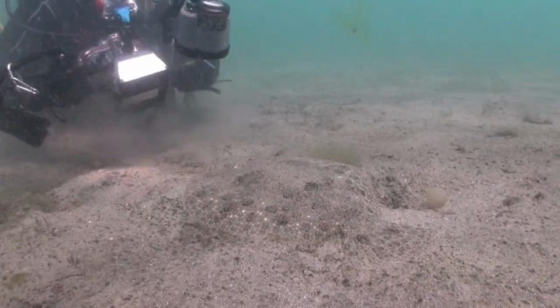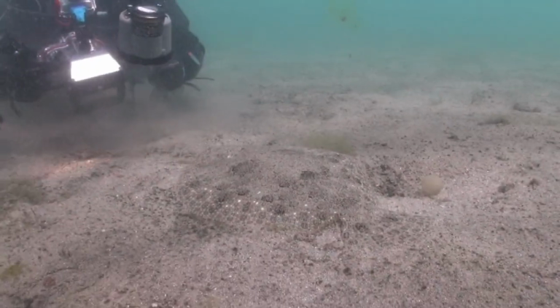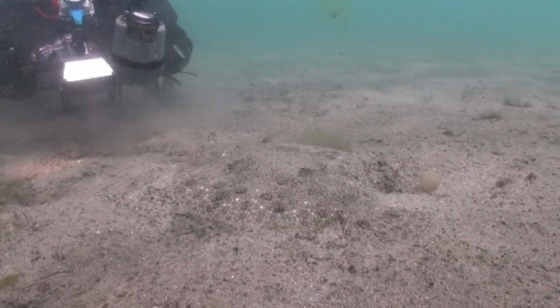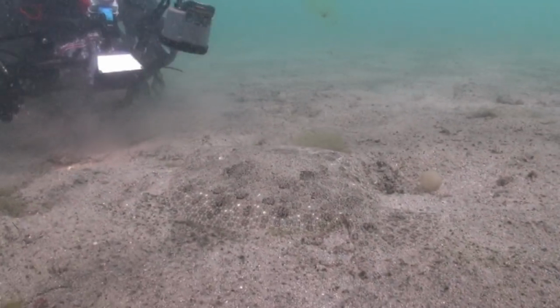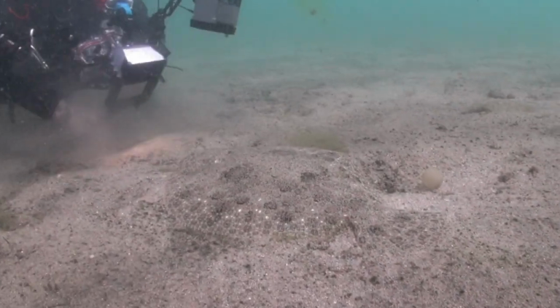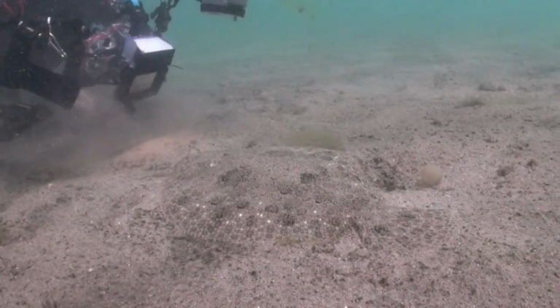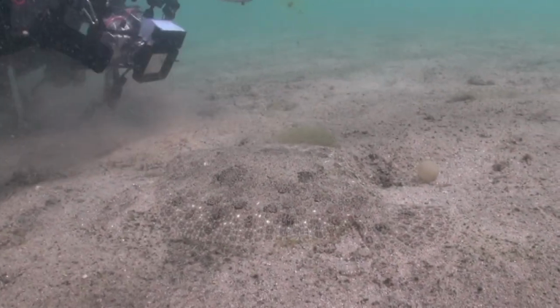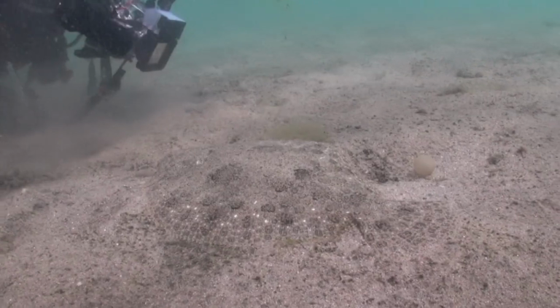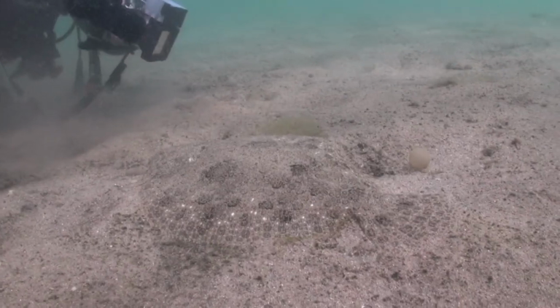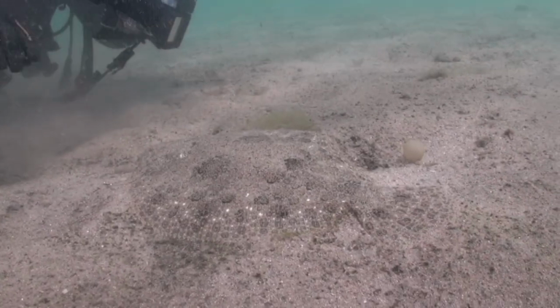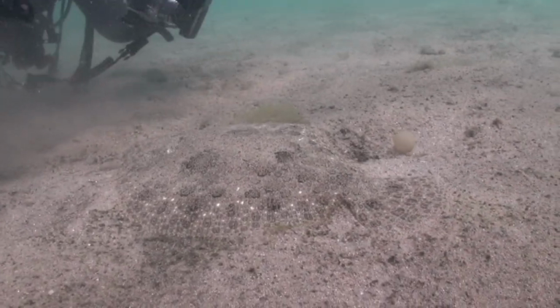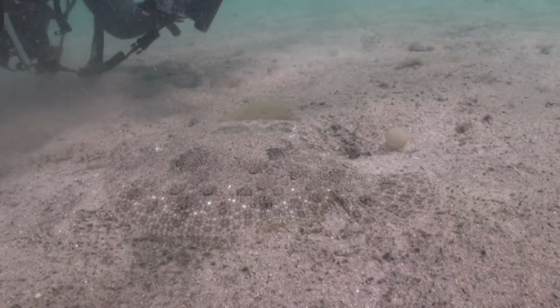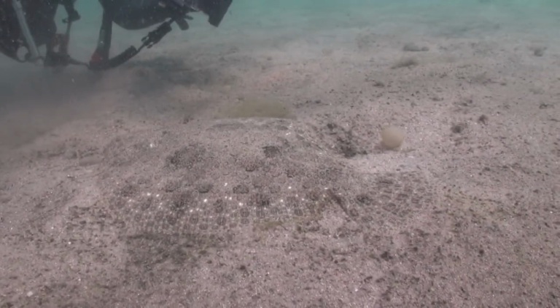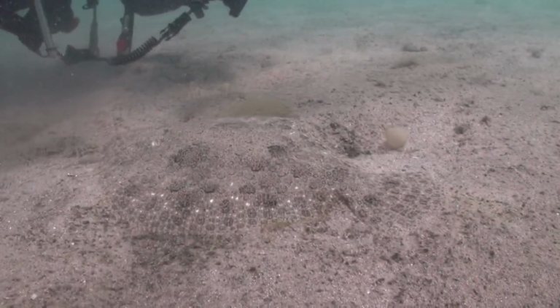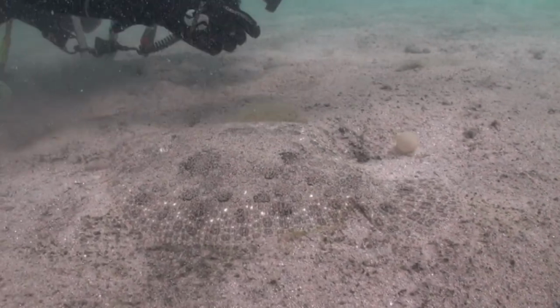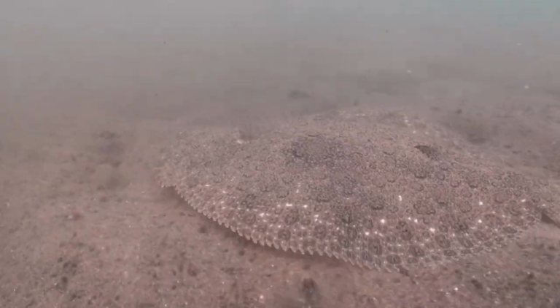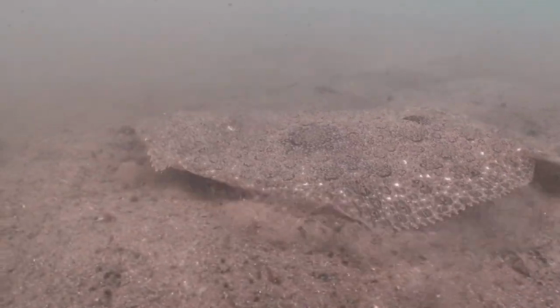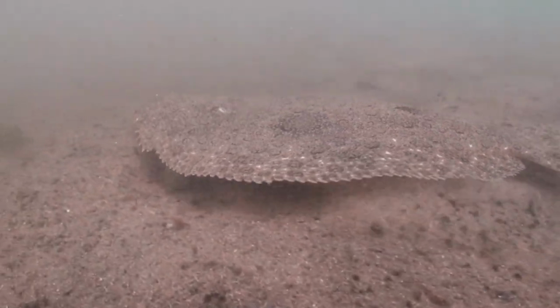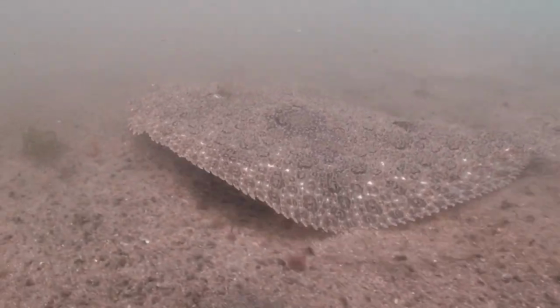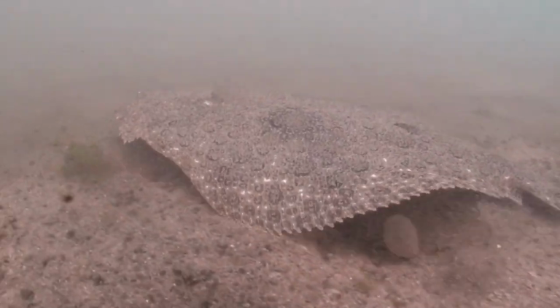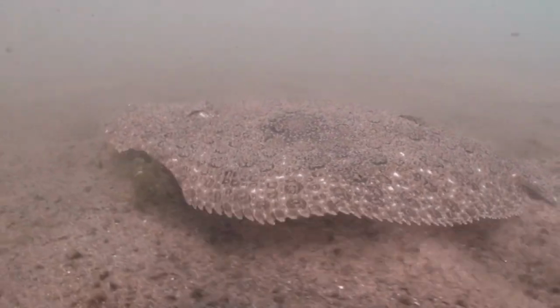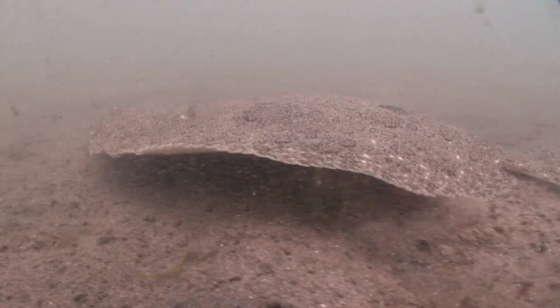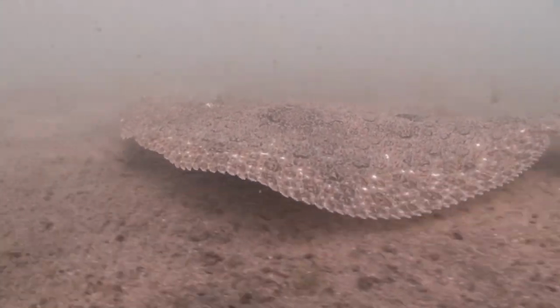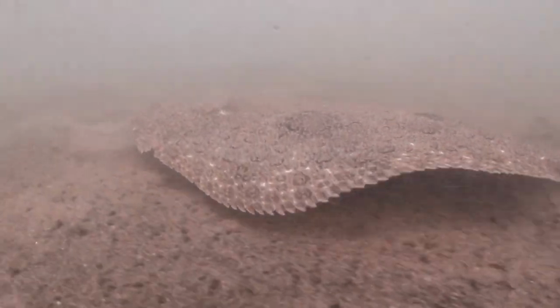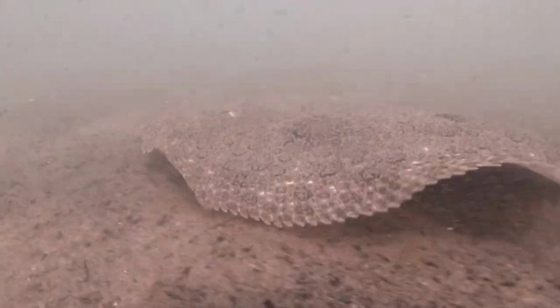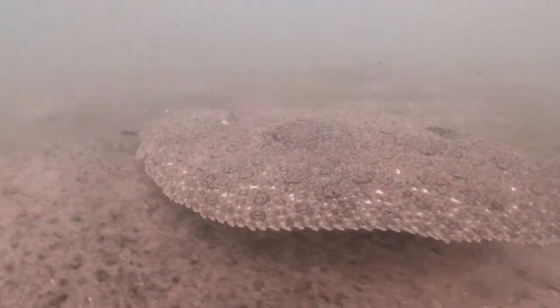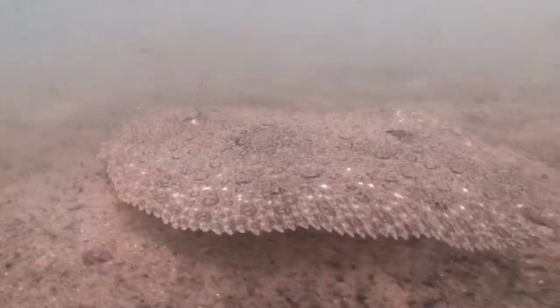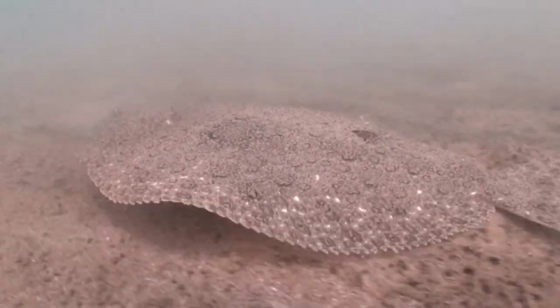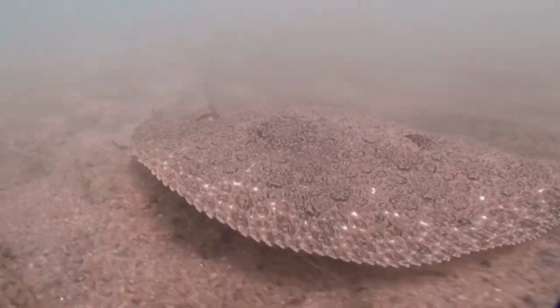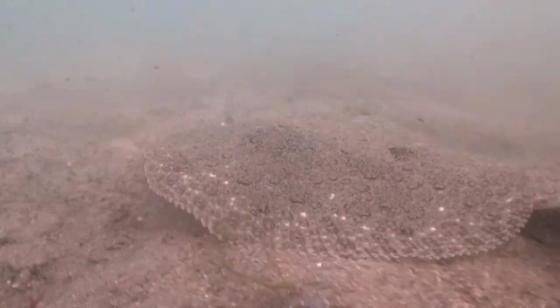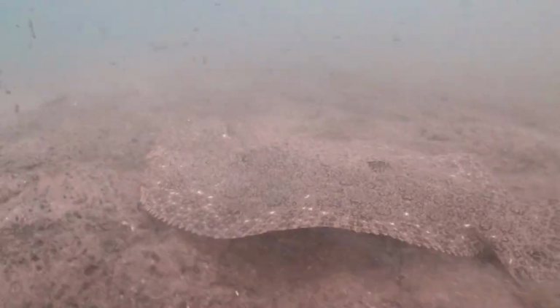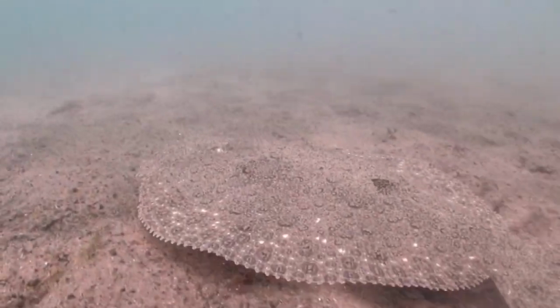The long-term goal of this study is to help design genetic selection programmes, or possible vaccines, which would help this fish keep its place as king of the seabed.